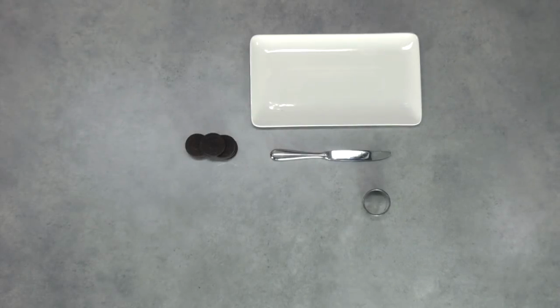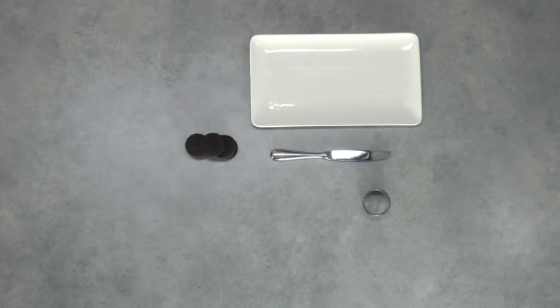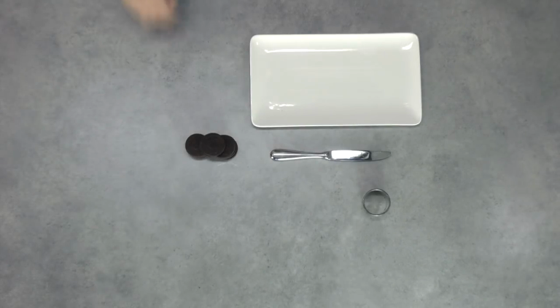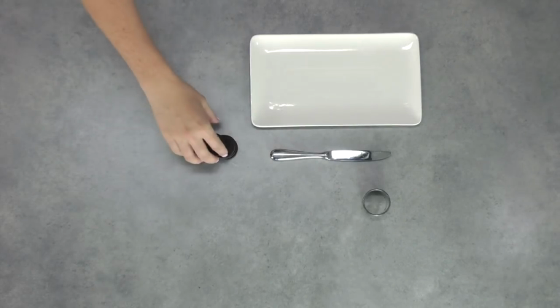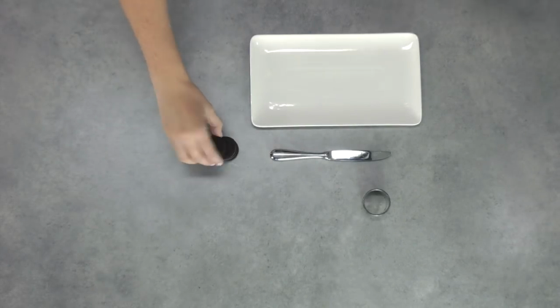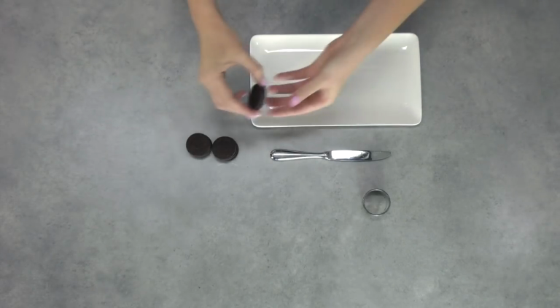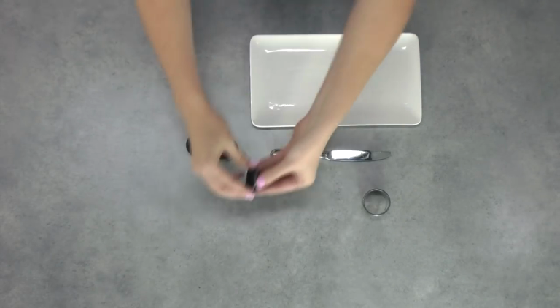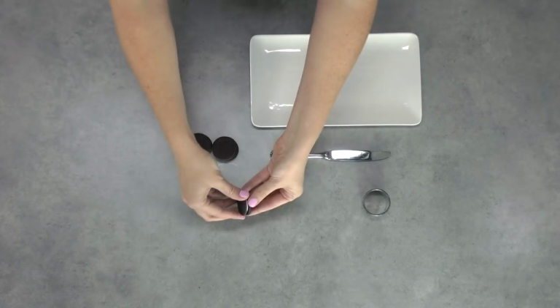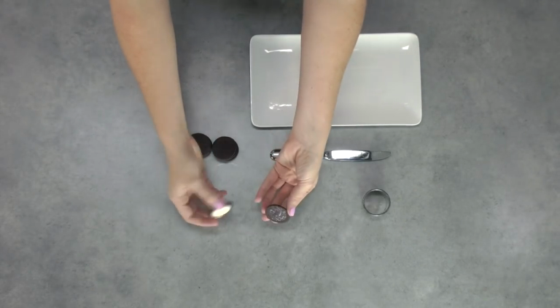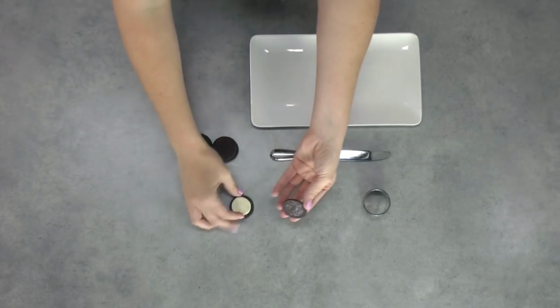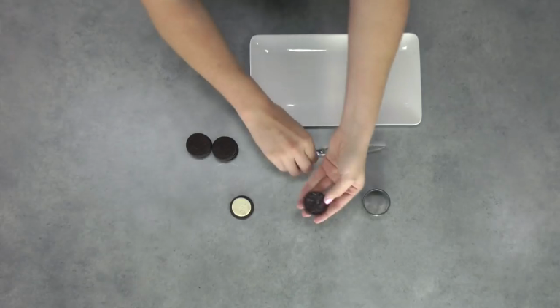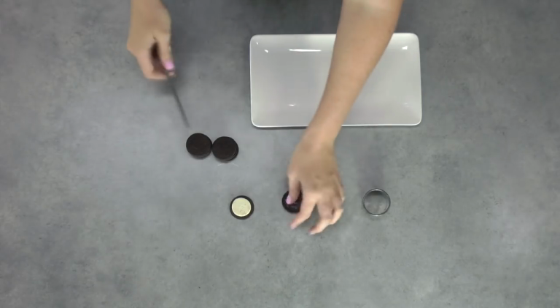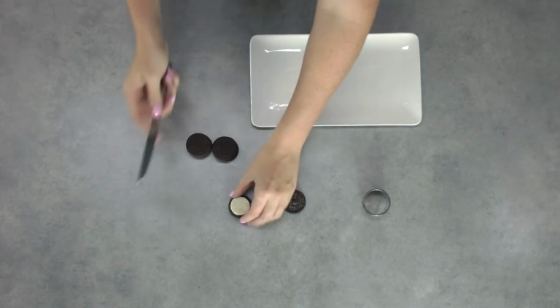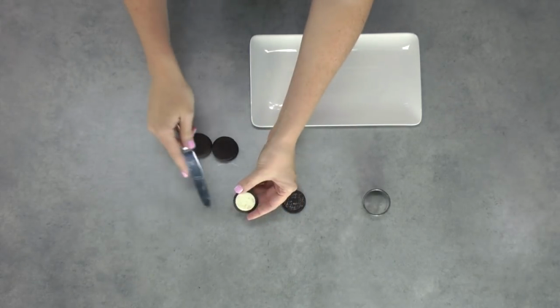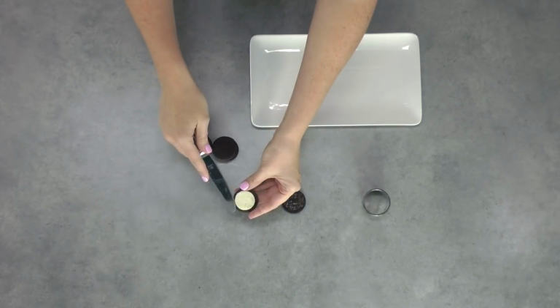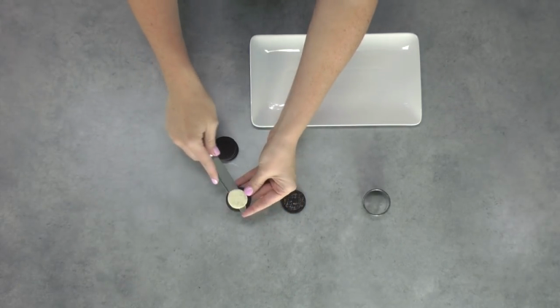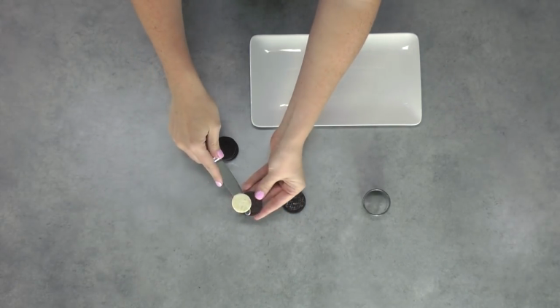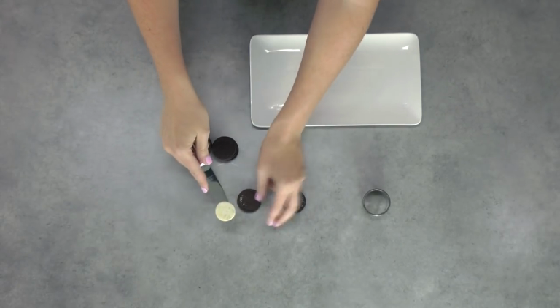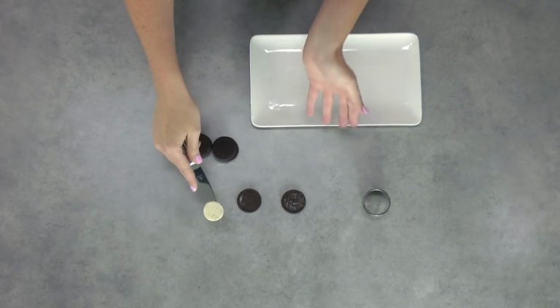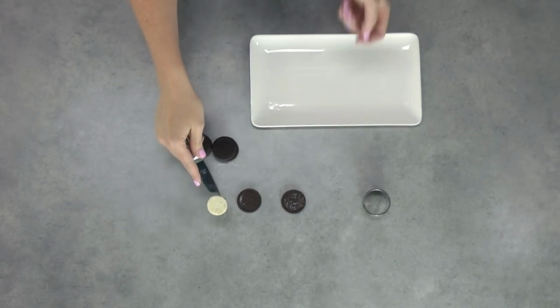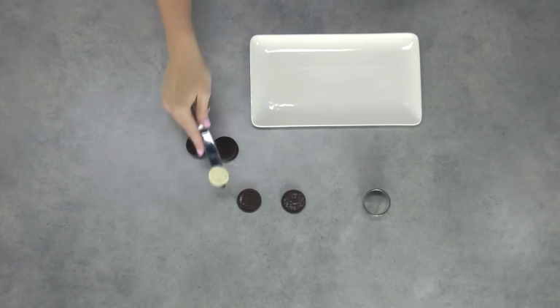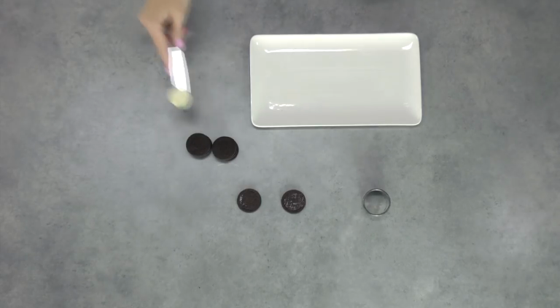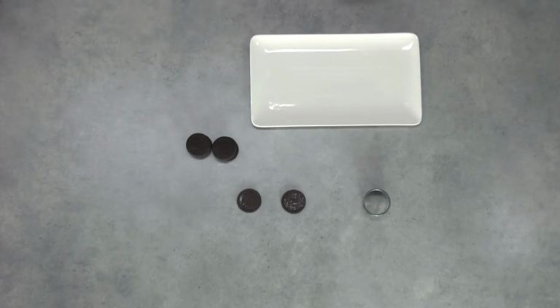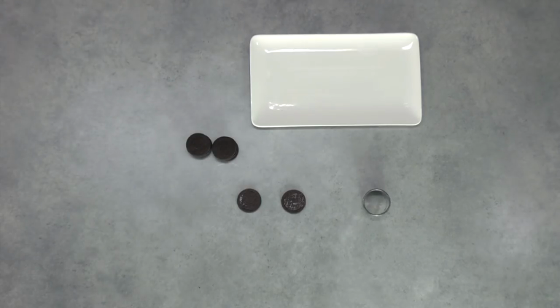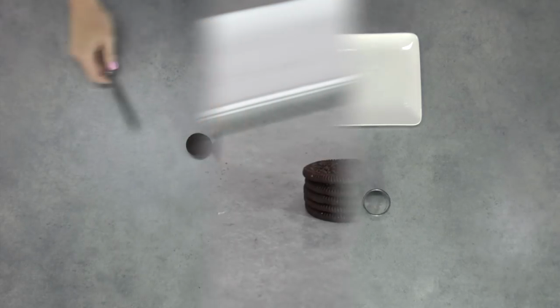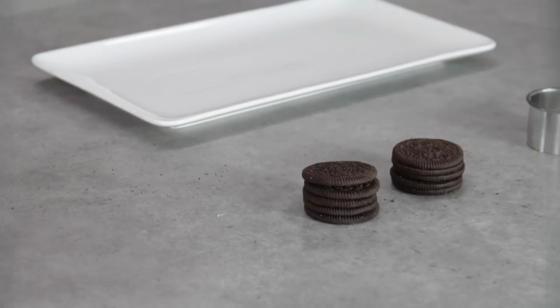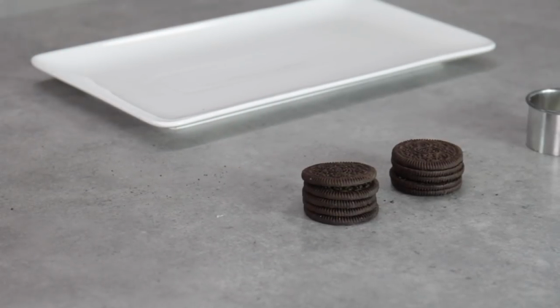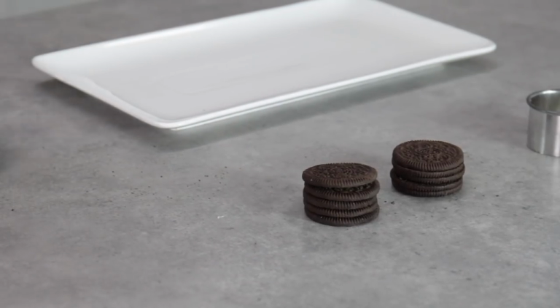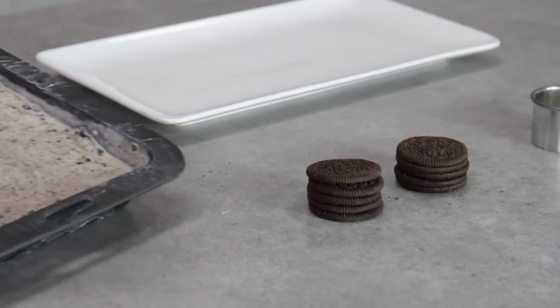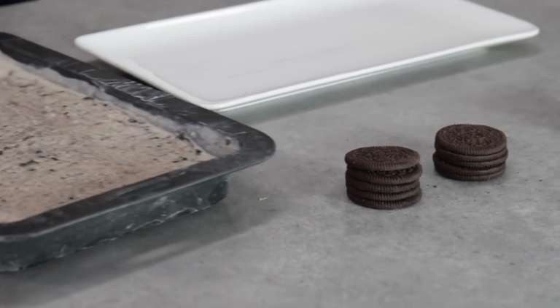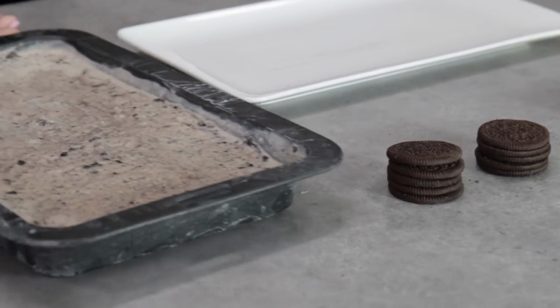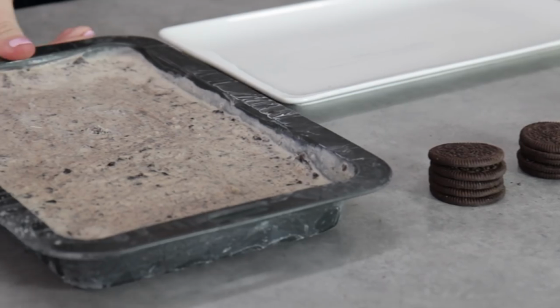While that's off freezing, you can prepare your other Oreo cookies — I'll leave all of the quantities you'll need down below. You just want to split these in half and scrape out the cream. You can dispose of it or eat it because it is delicious, but basically you just want all of your little naked separated Oreo cookies.